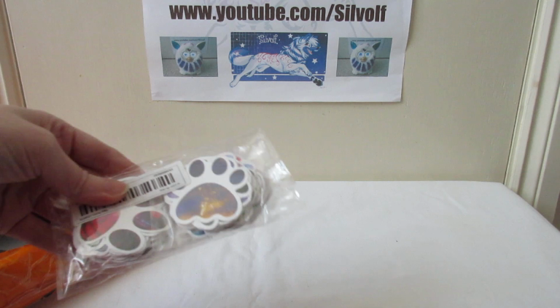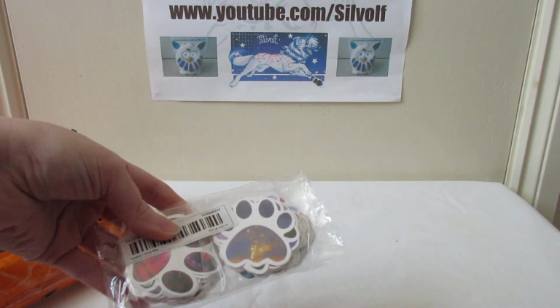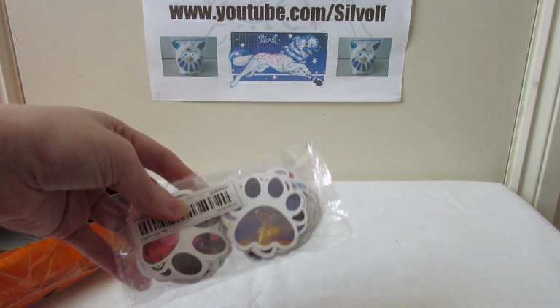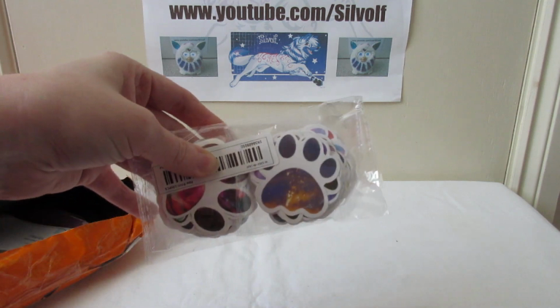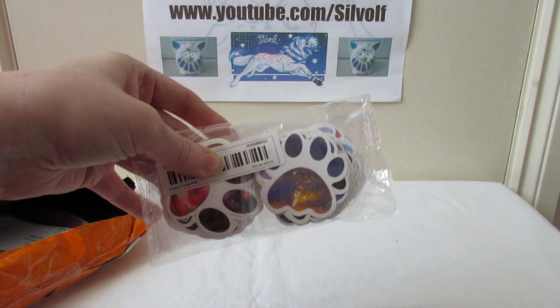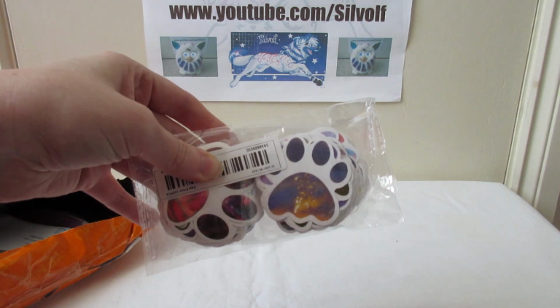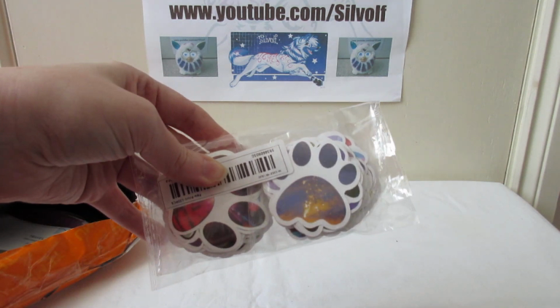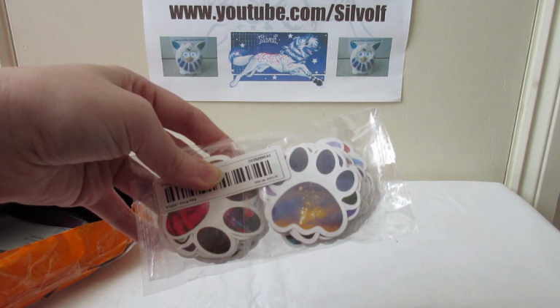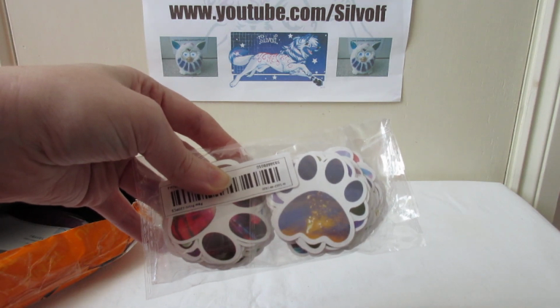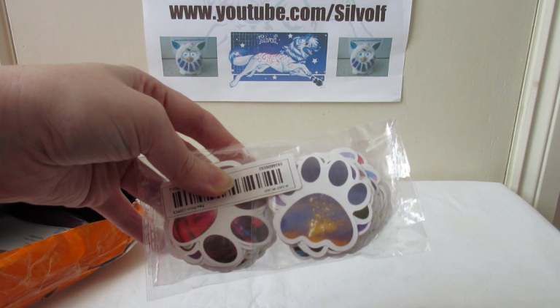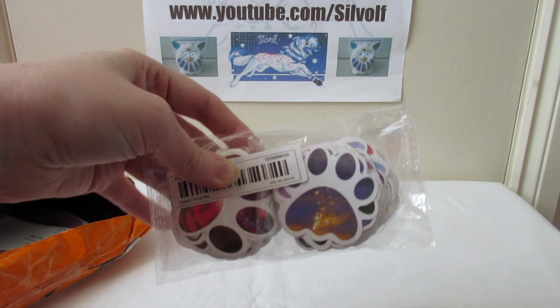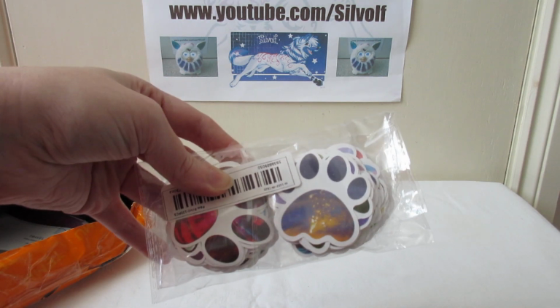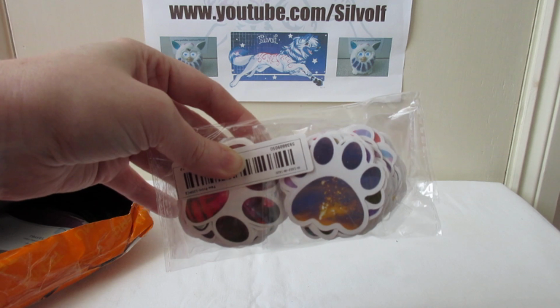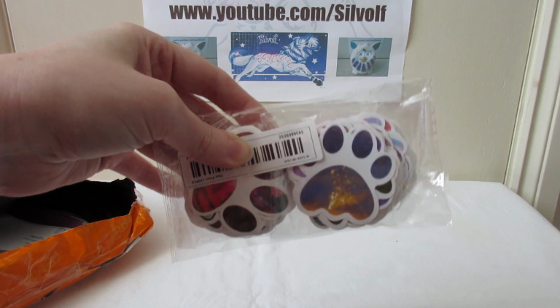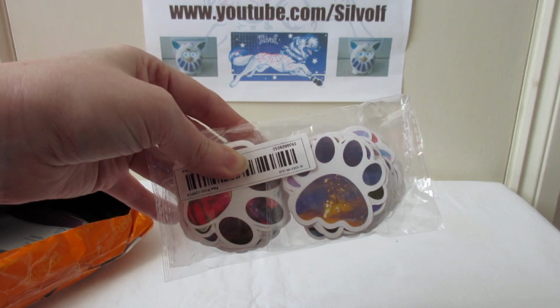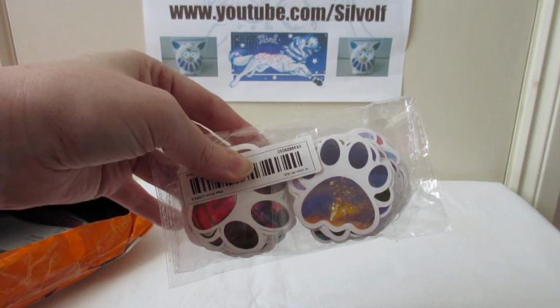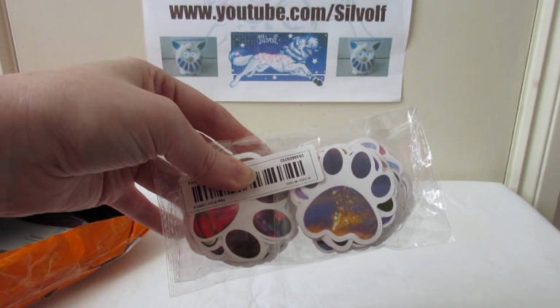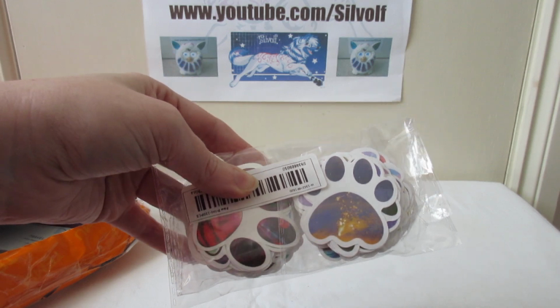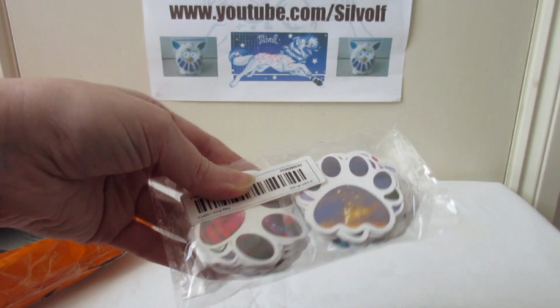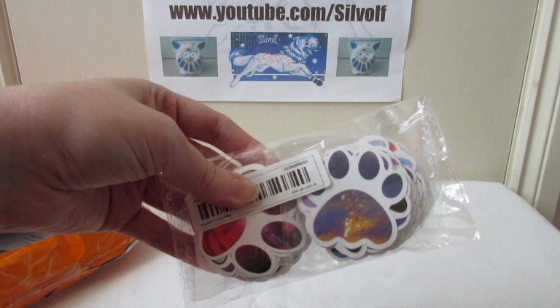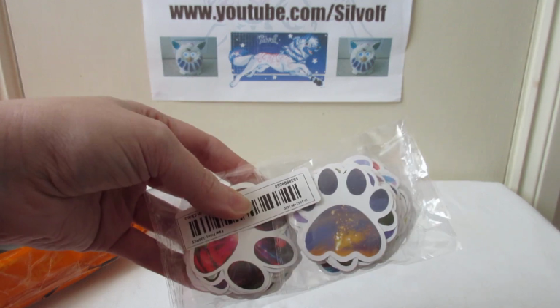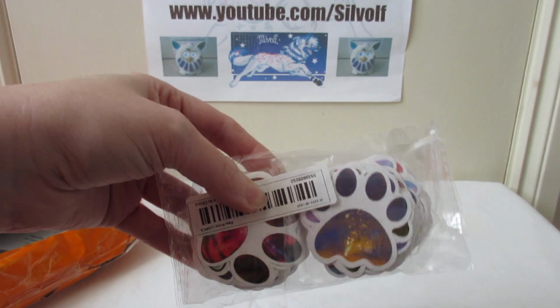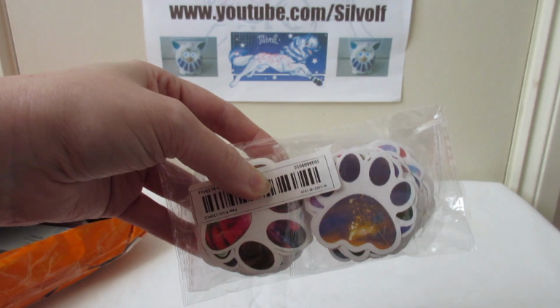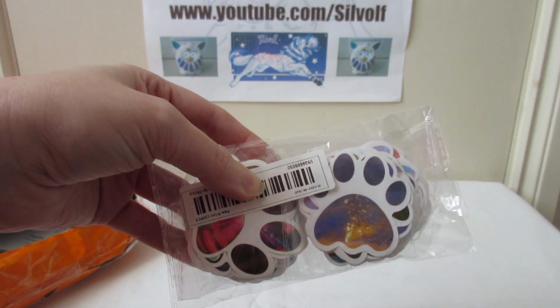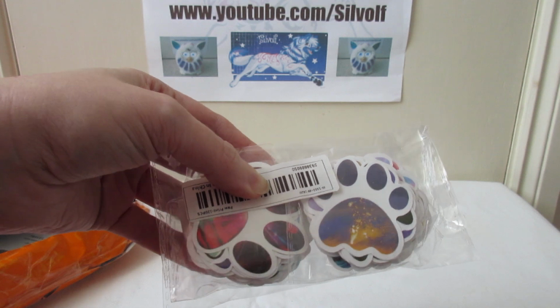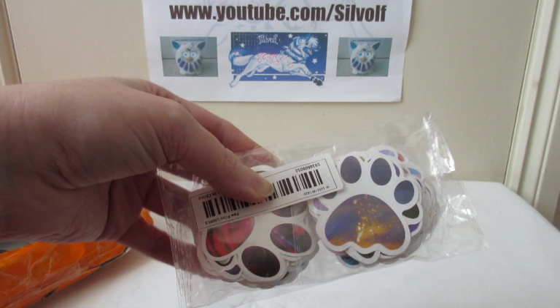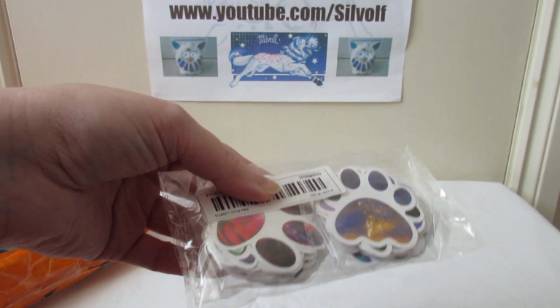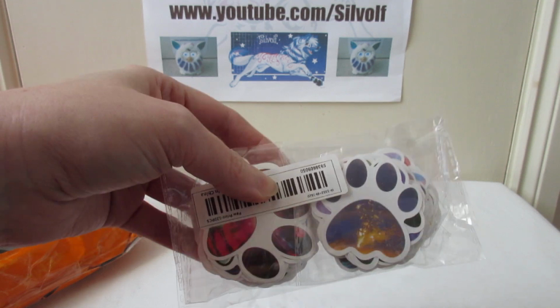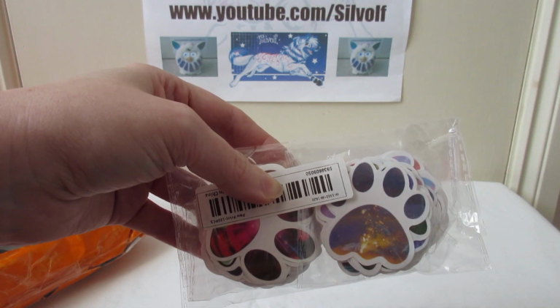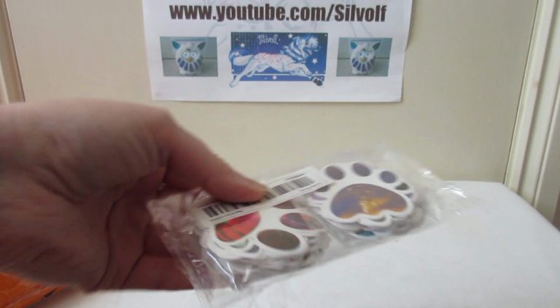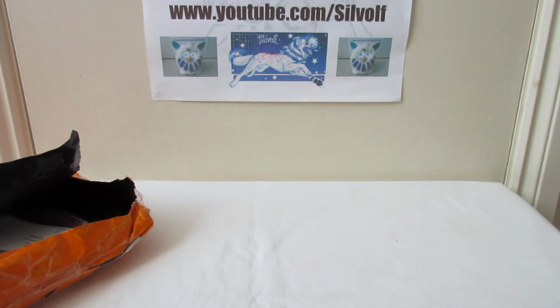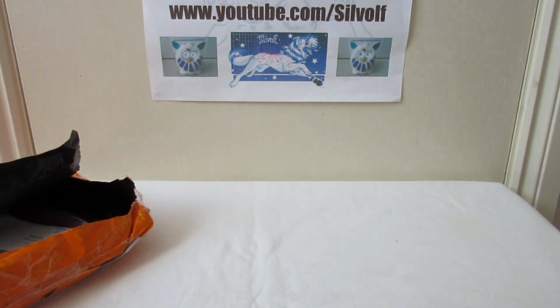More stickers — I'm not going to get all of these out. They're paw prints with different patterns on them, and that's what I've been looking for from other places. It's really hard to get paw print stickers that aren't like vinyl car decals and stuff like that. So I got them.